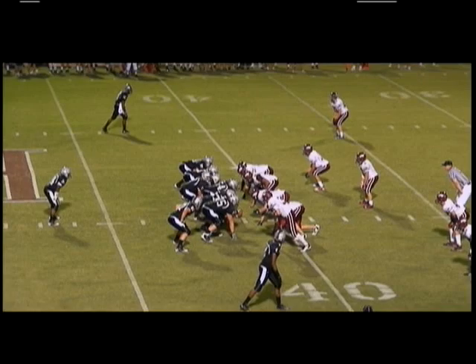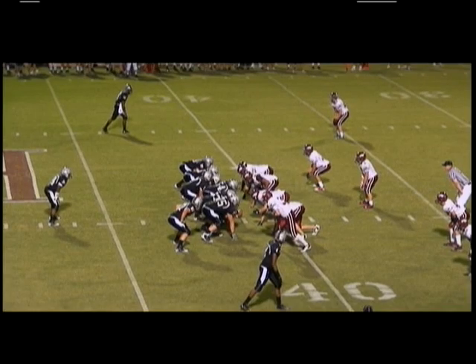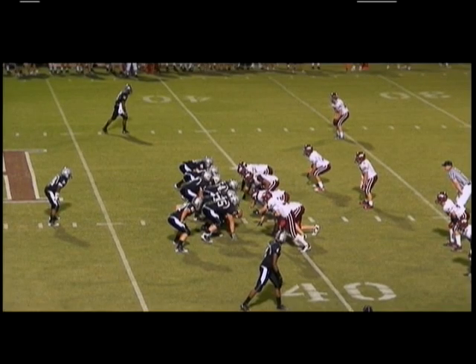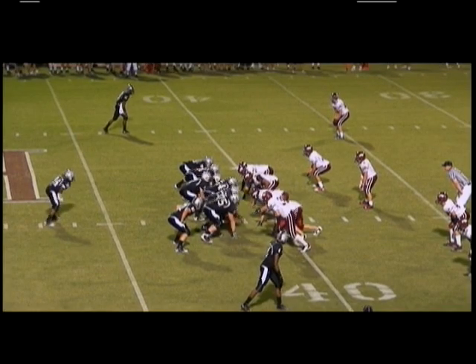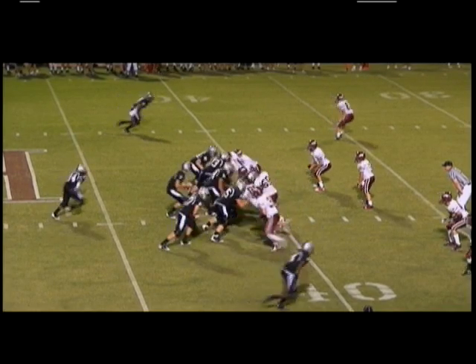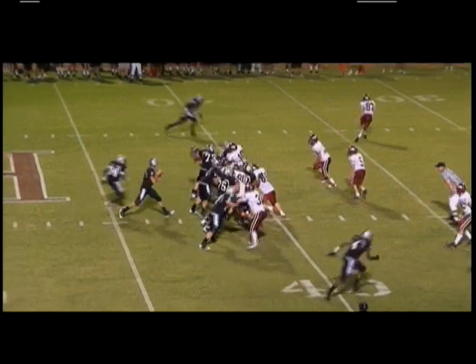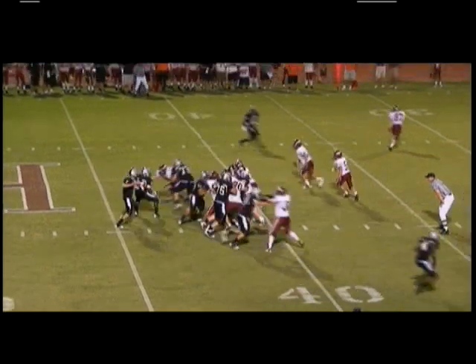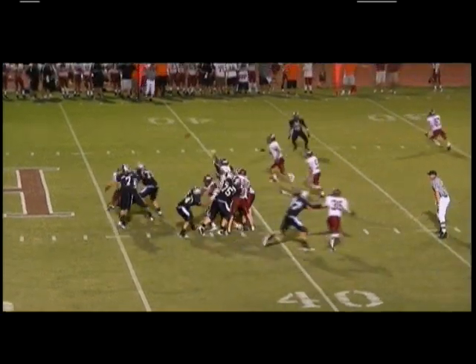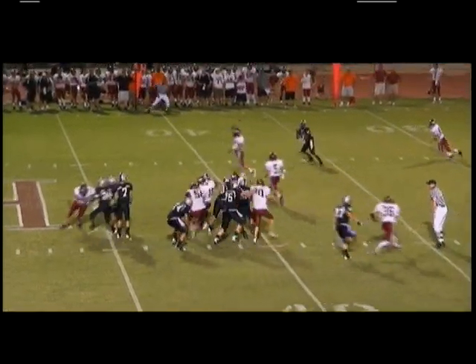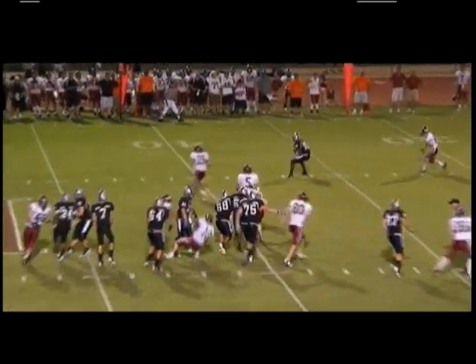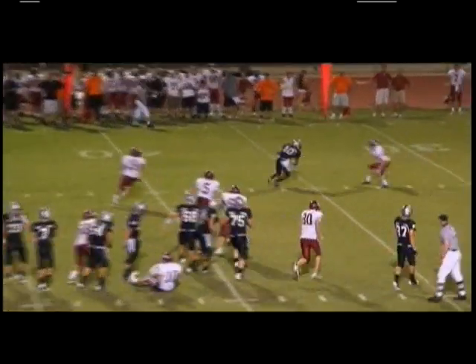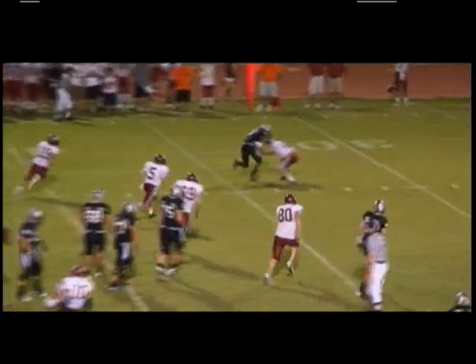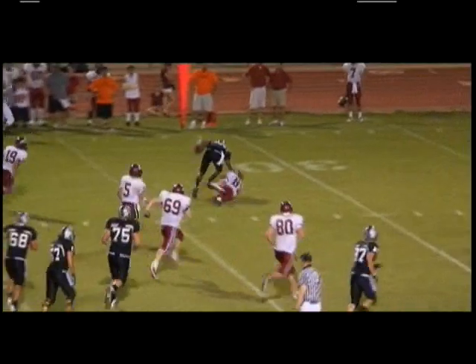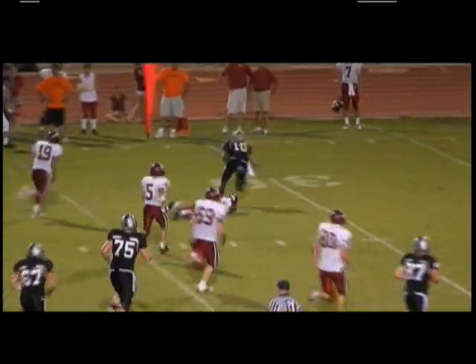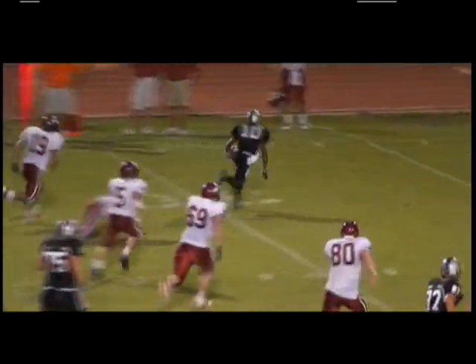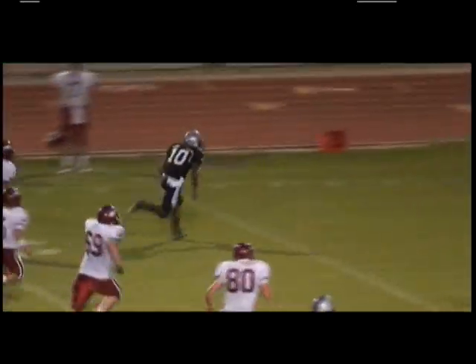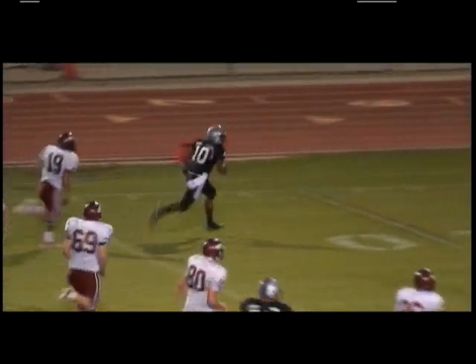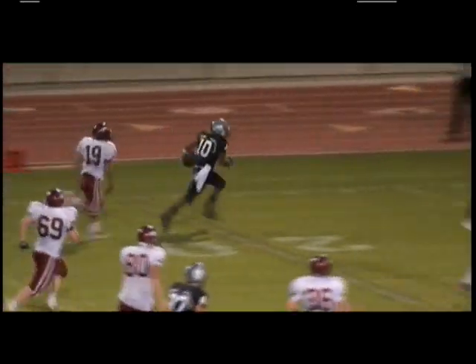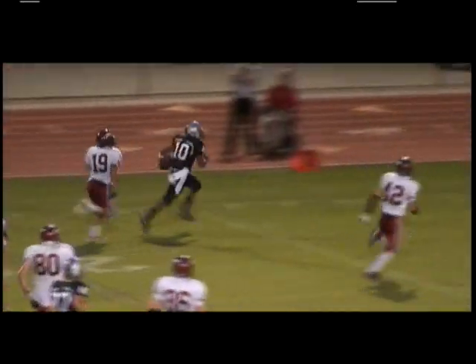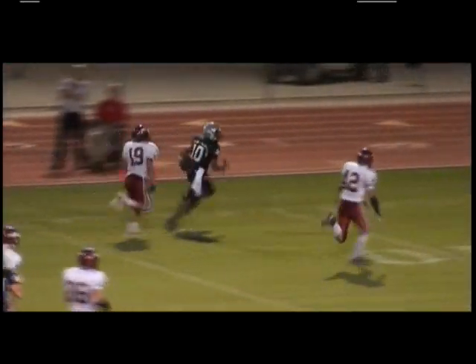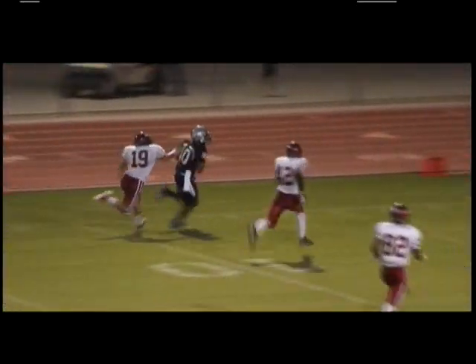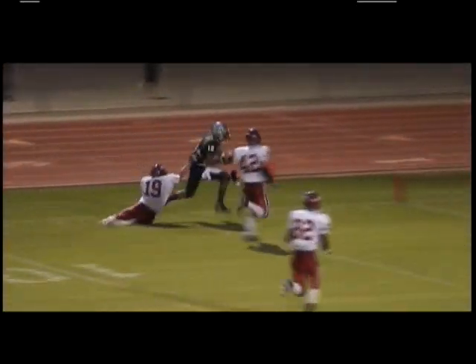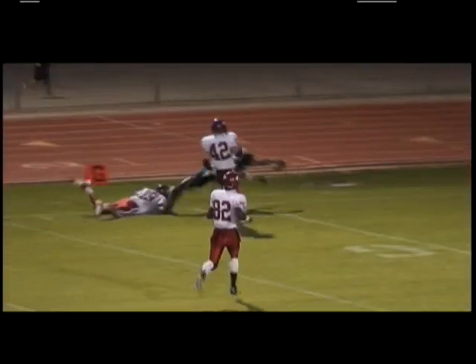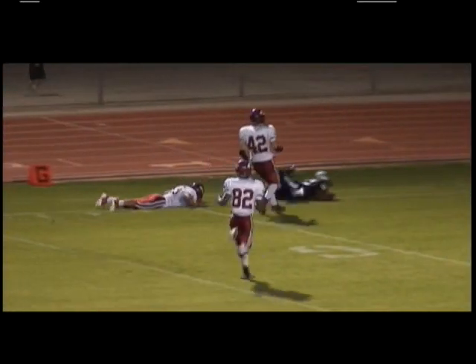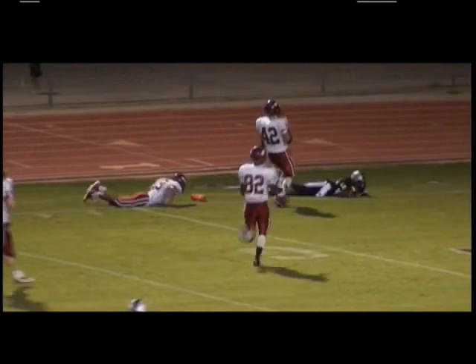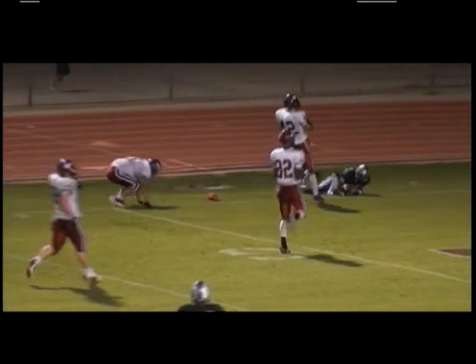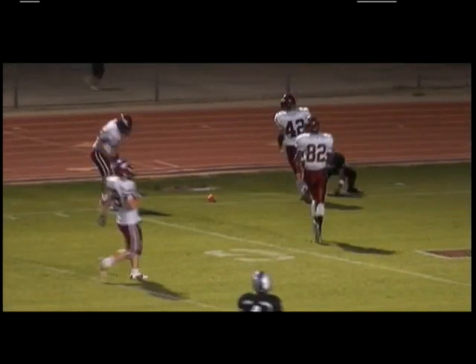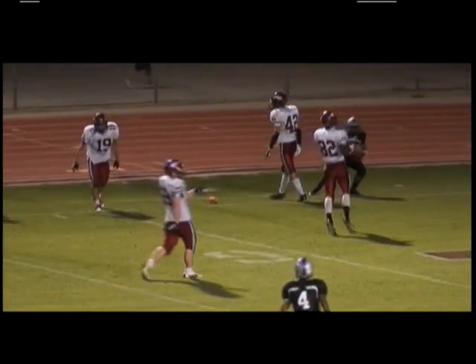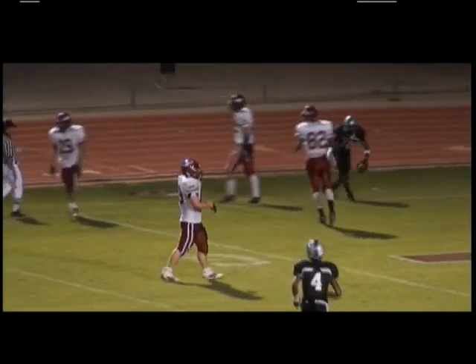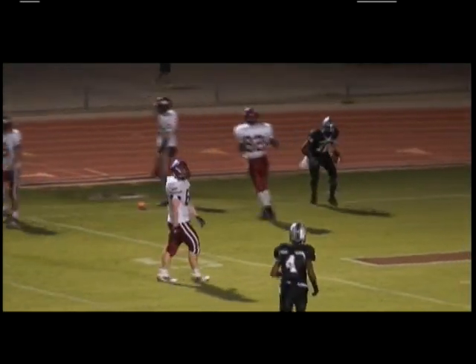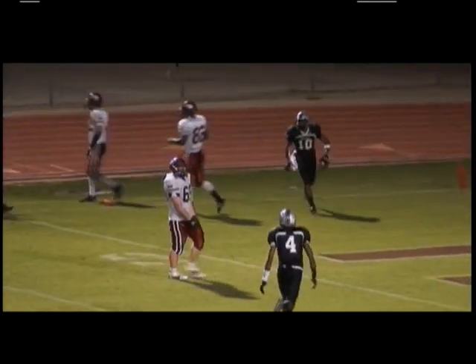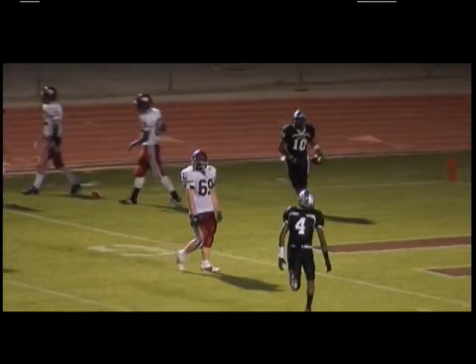It's first down and 10, working from the Ironwood 41. Poe, one-step drop, fires quickly over to Taylor, who breaks a tackle at the 32, races along the far sideline, he's got two men to beat, he dives for the pylon — he has the touchdown.